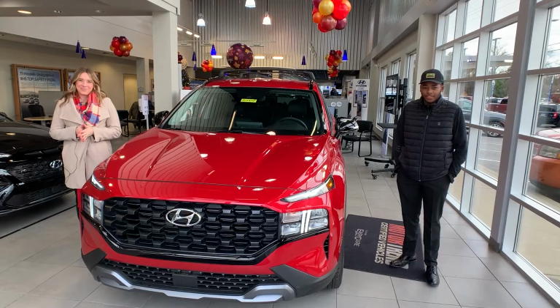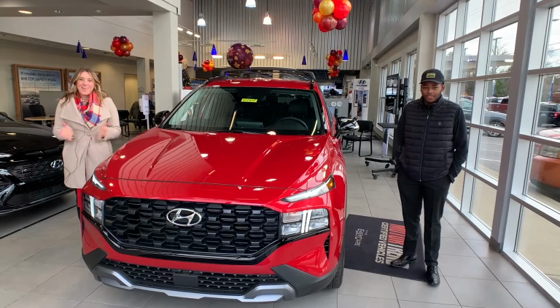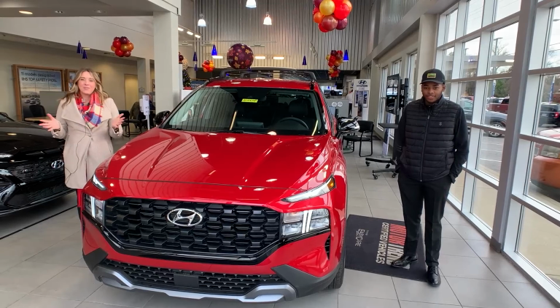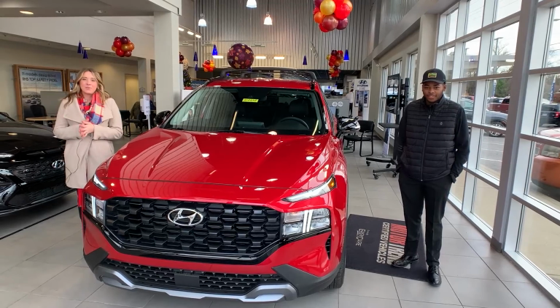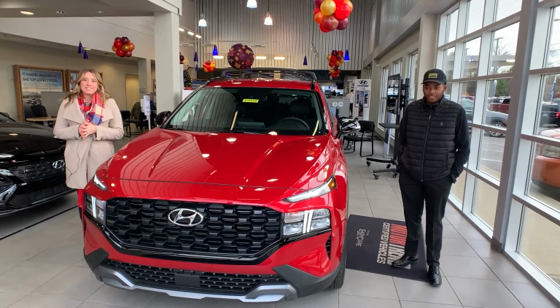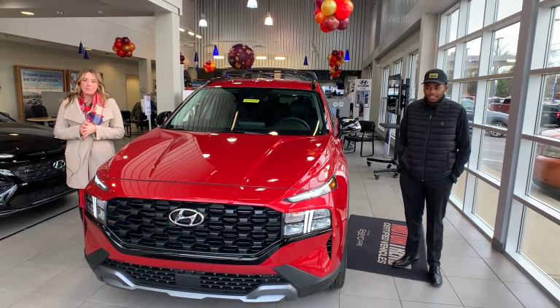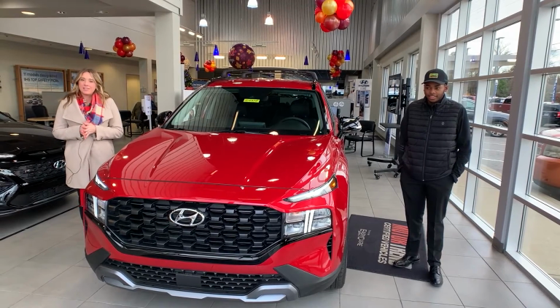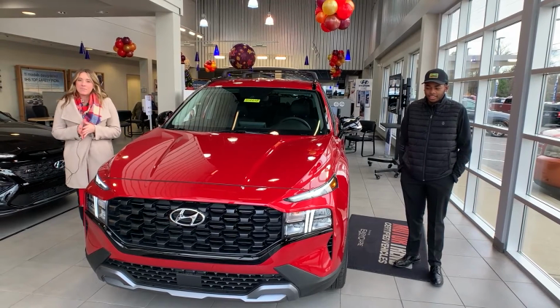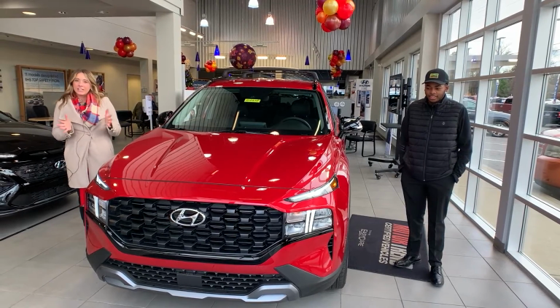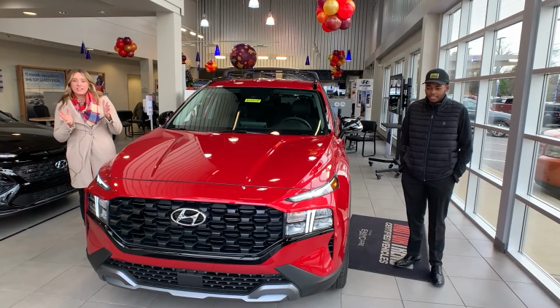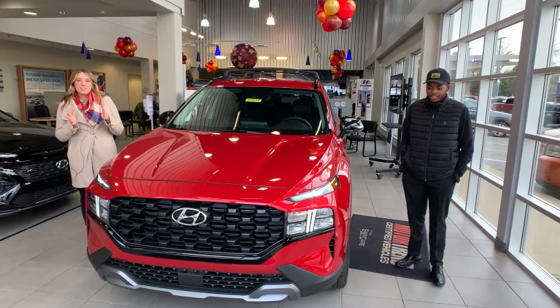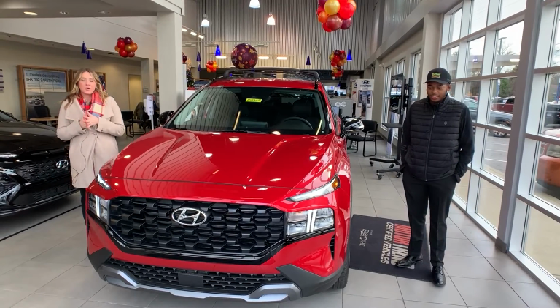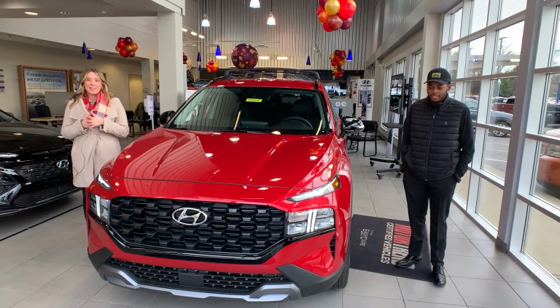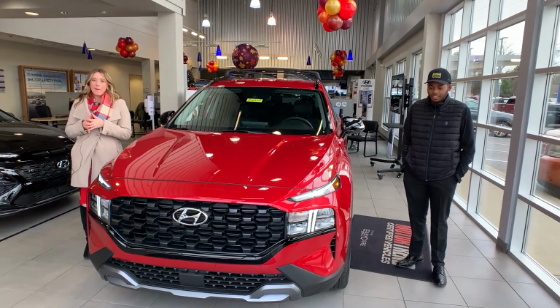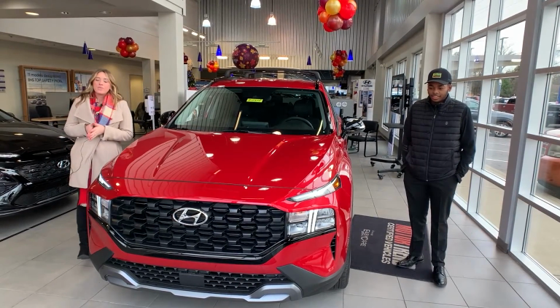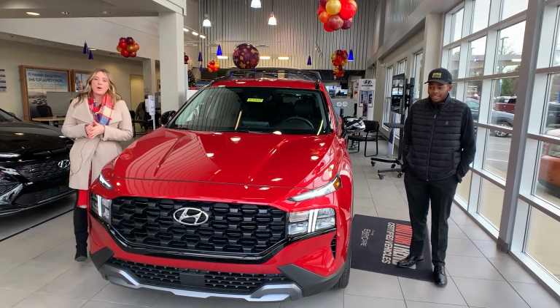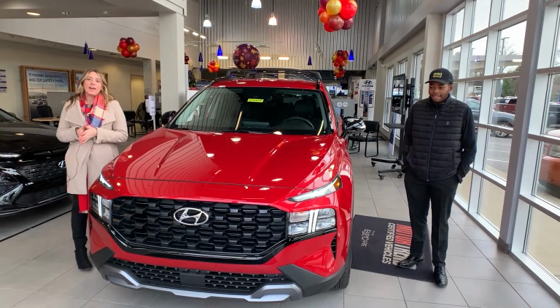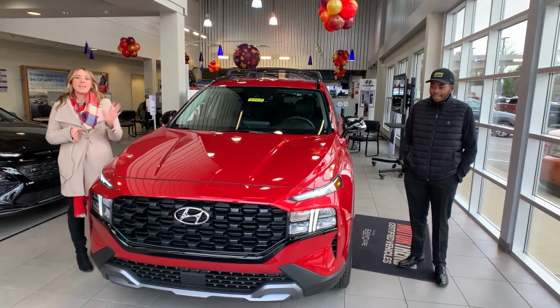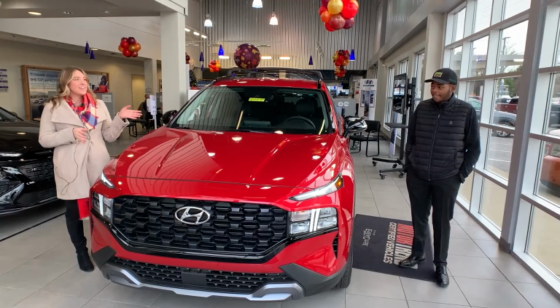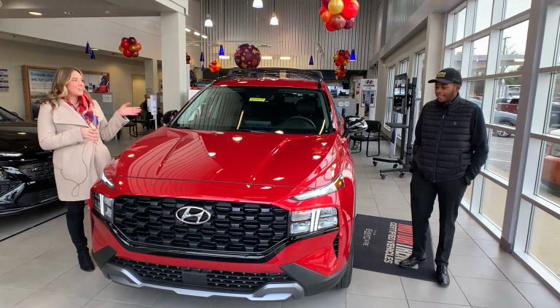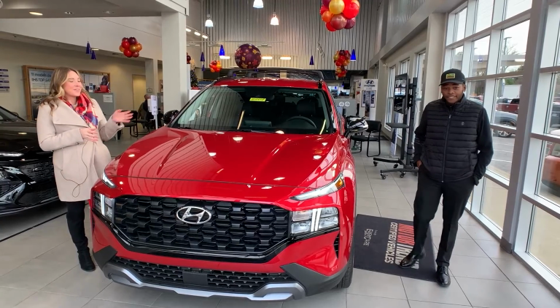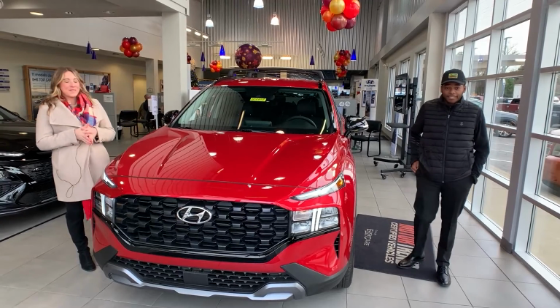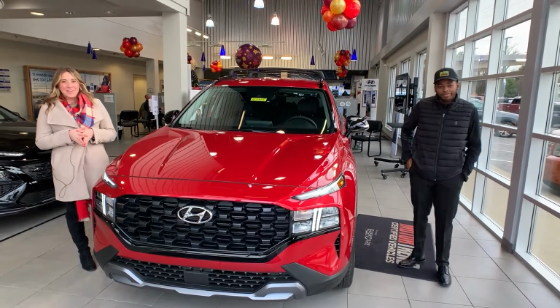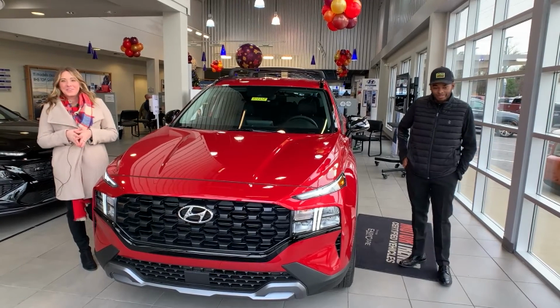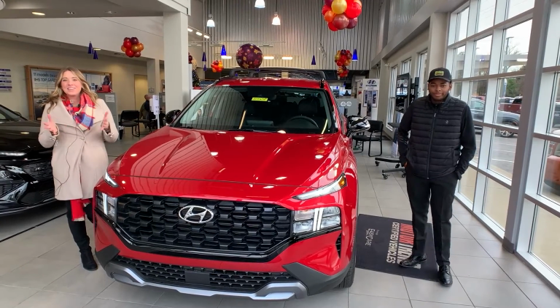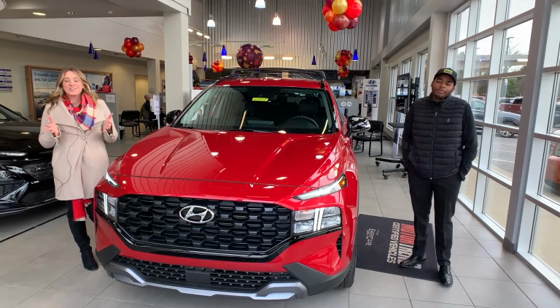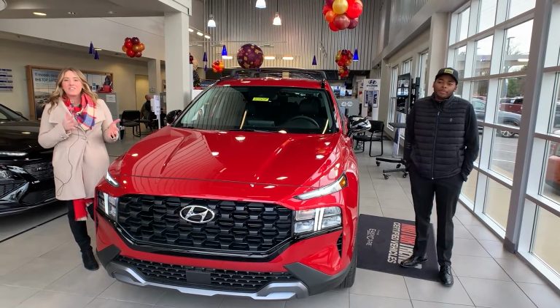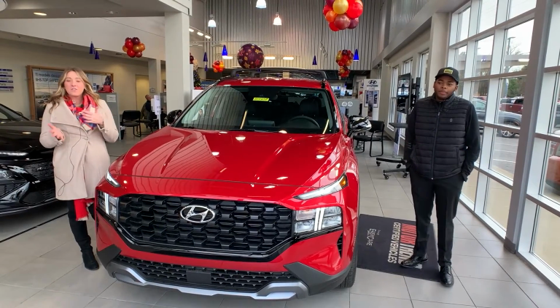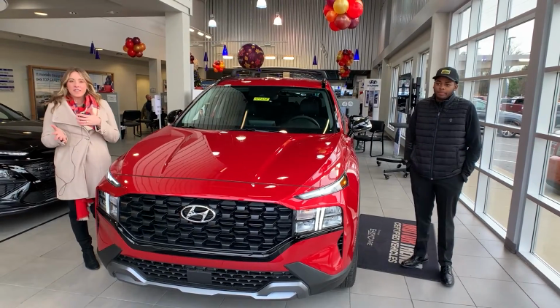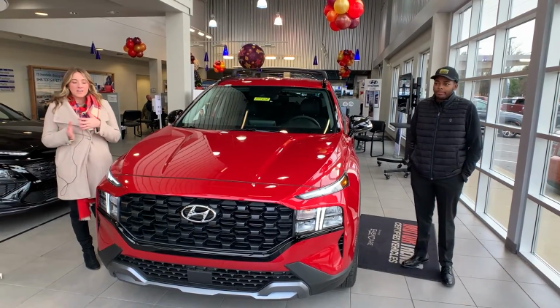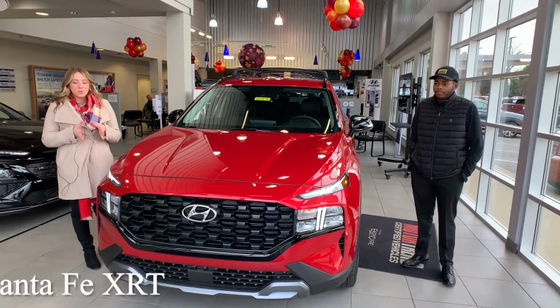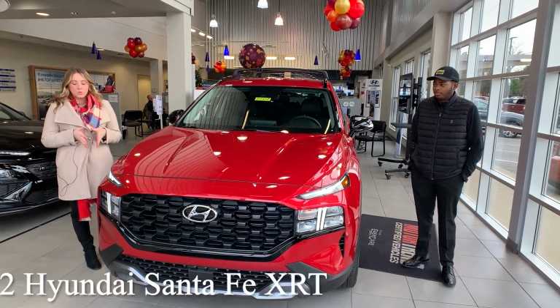Hello everyone, it's Gabrielle and I'm over here at Oxmoor Hyundai. I have Taylee here with me, and he is going to go over a few things on the 2022.